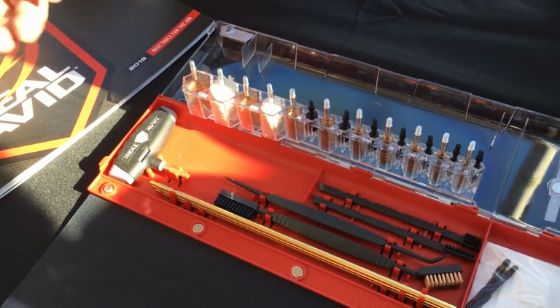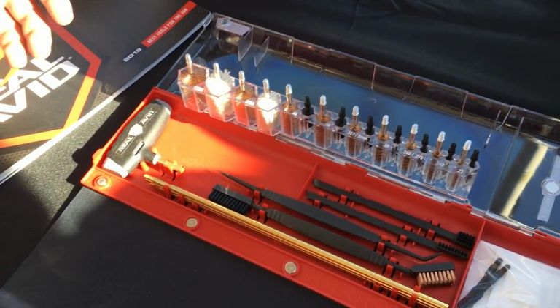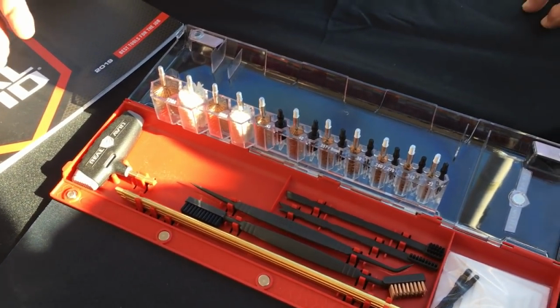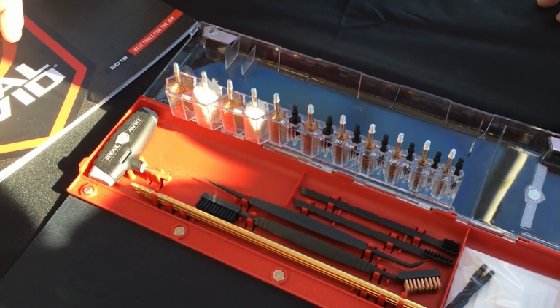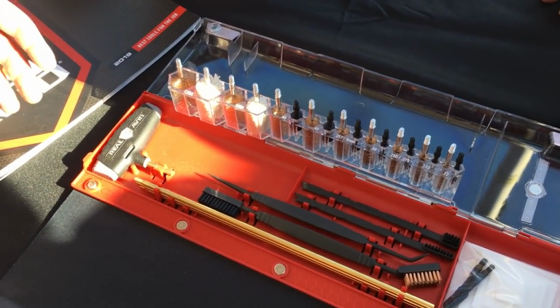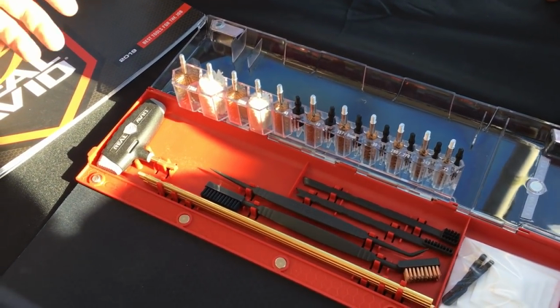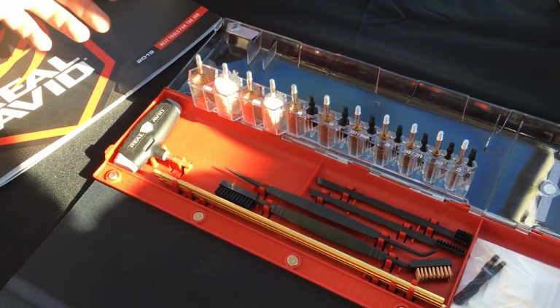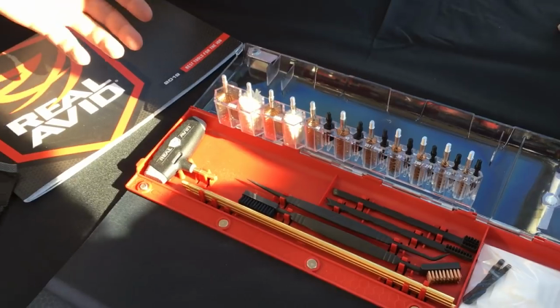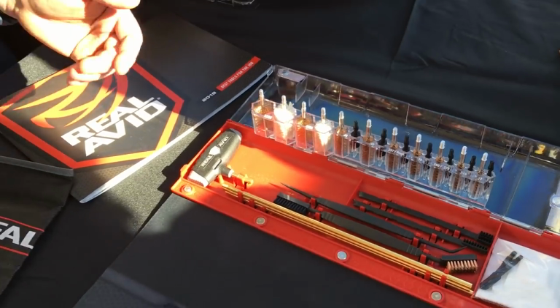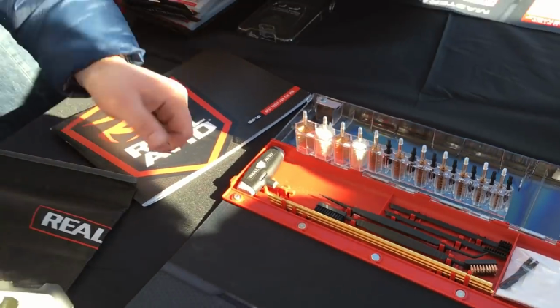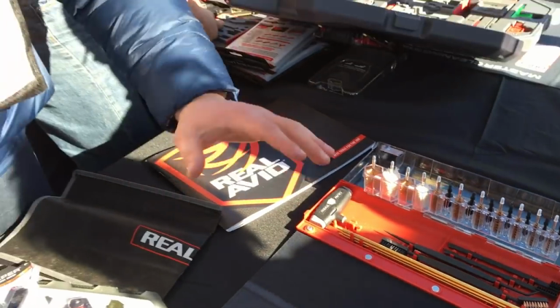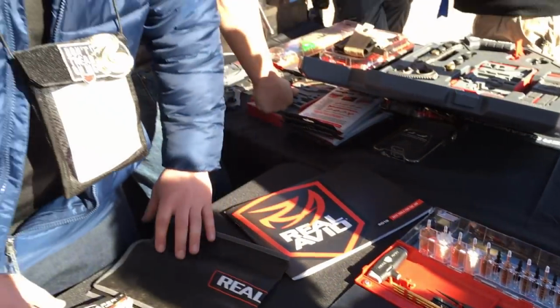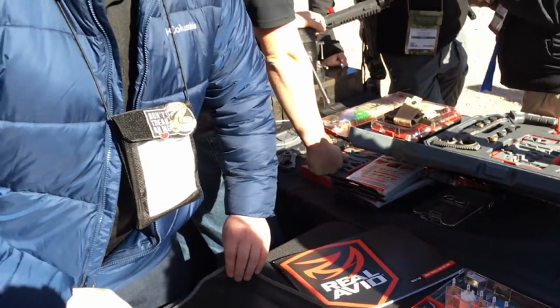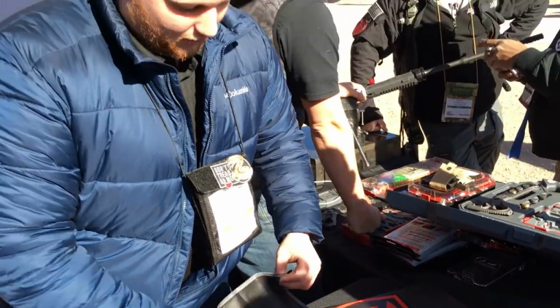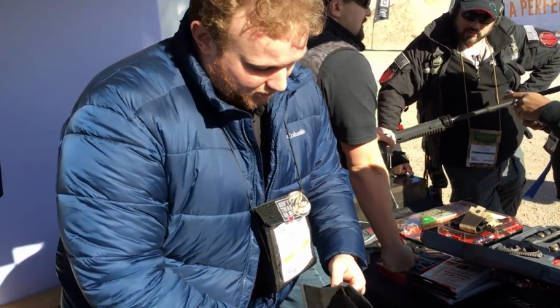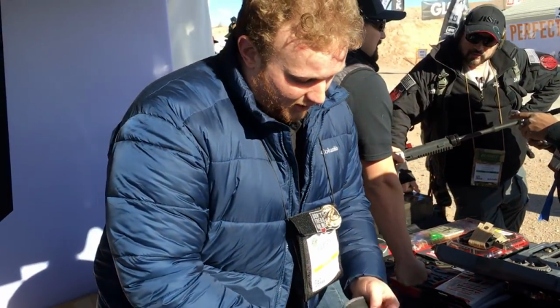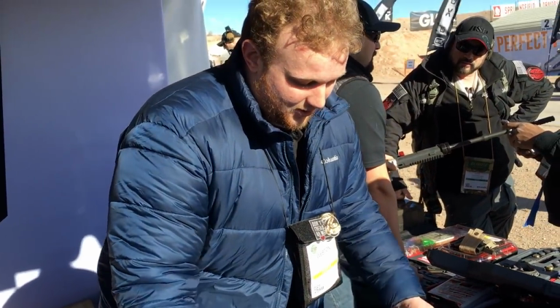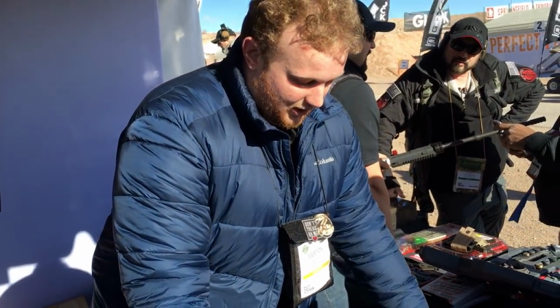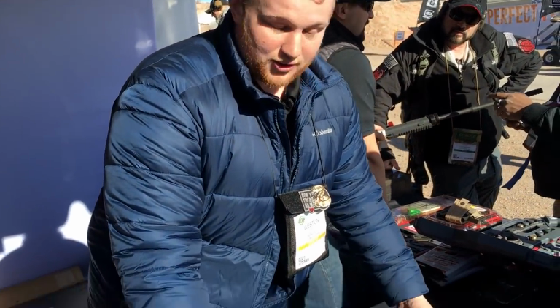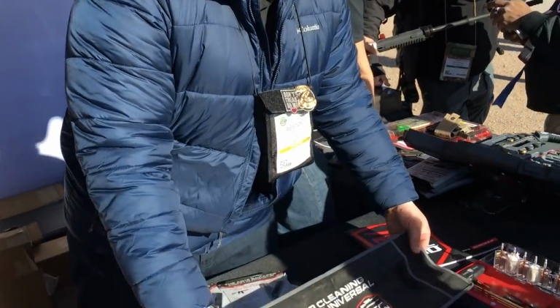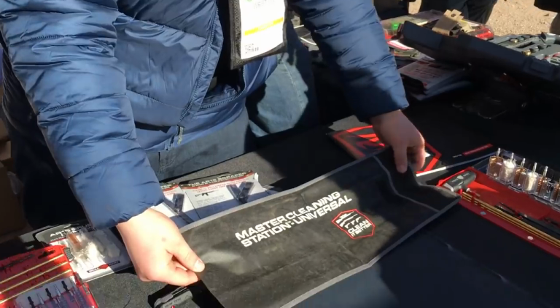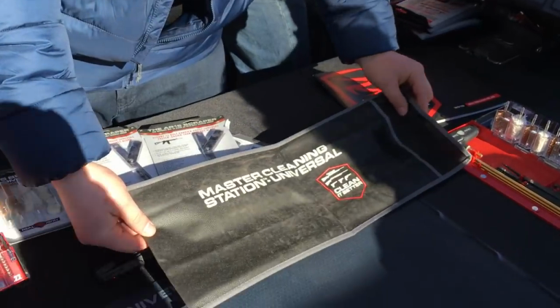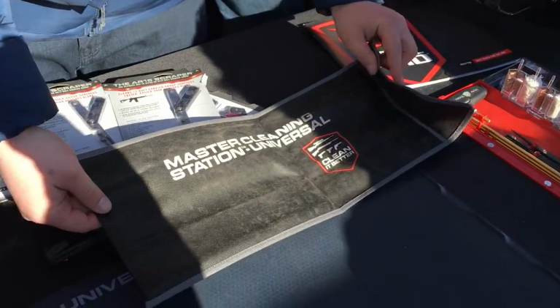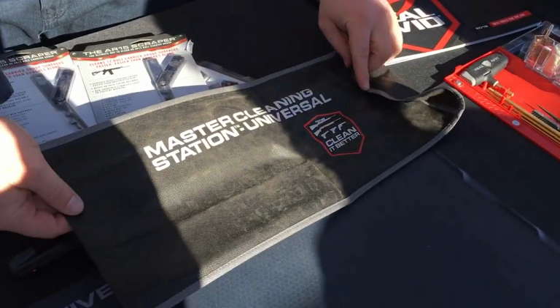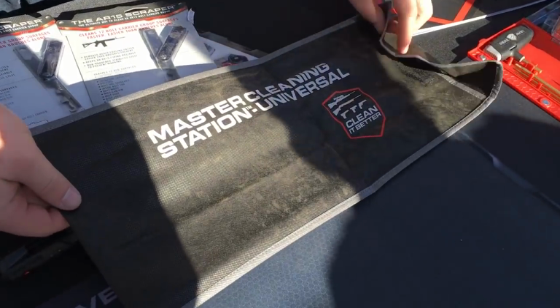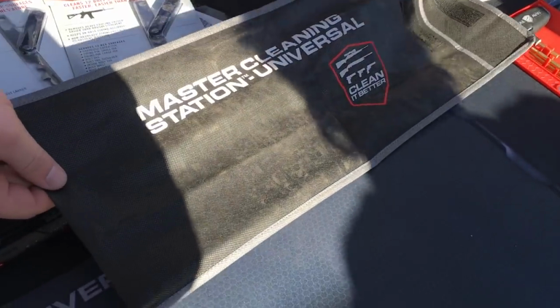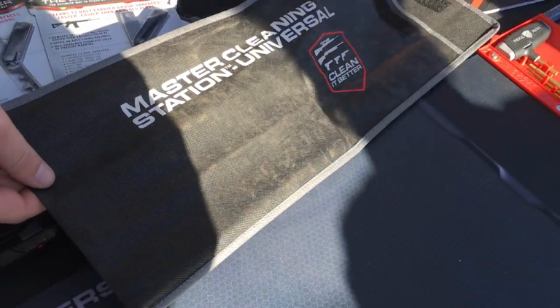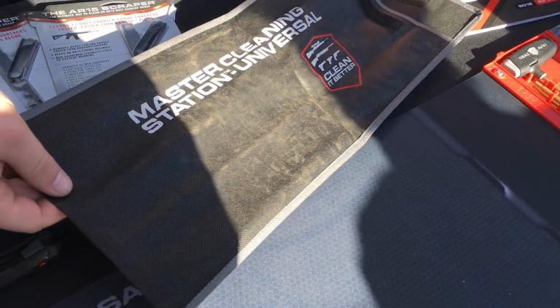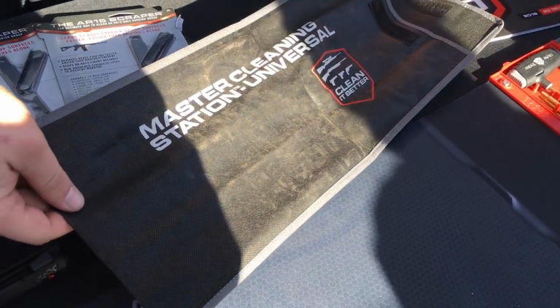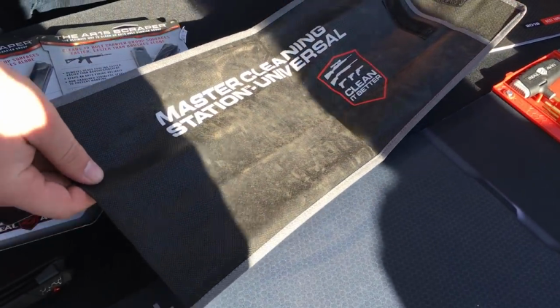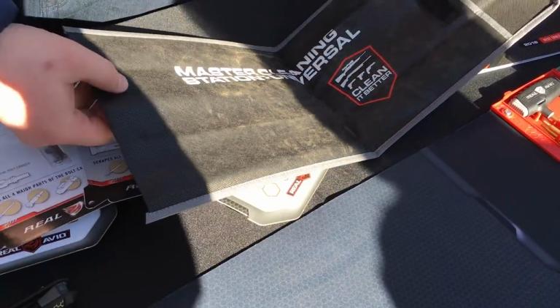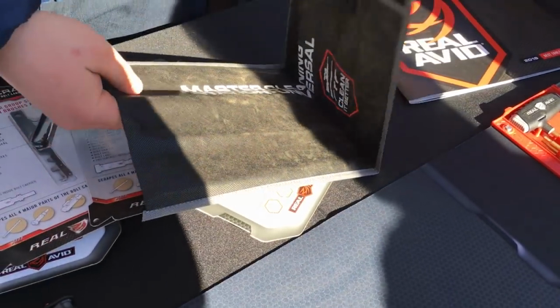So instead of having a whole bag of stuff, you just have this one kit that rolls all up and goes into one little bag. You can throw it in your range bag, take it with you, leave it on your bench — whatever you need to do.